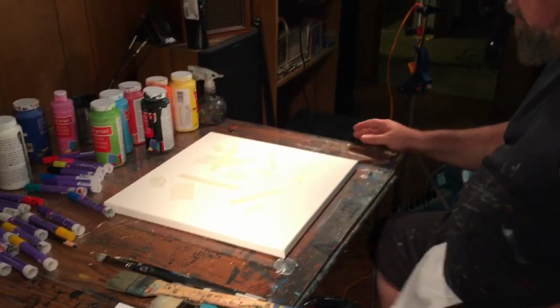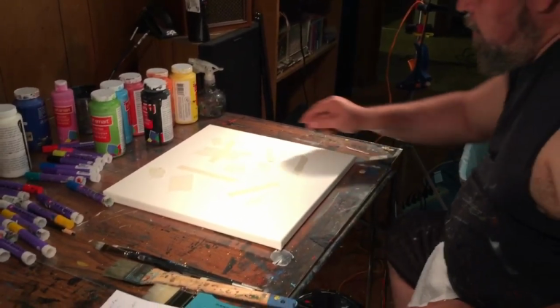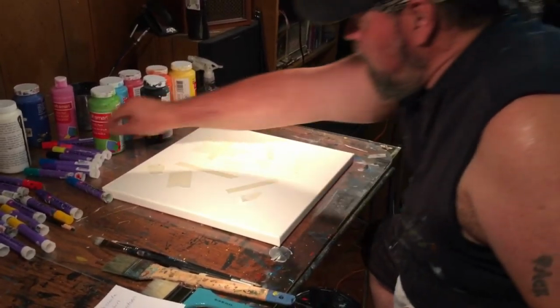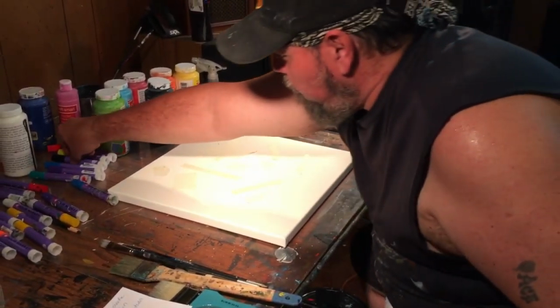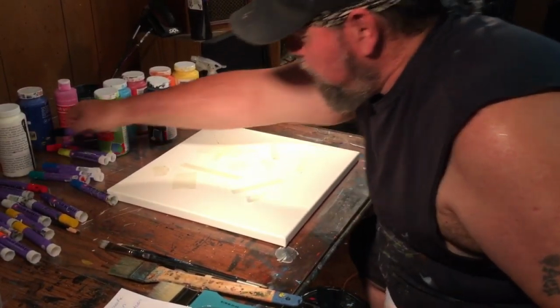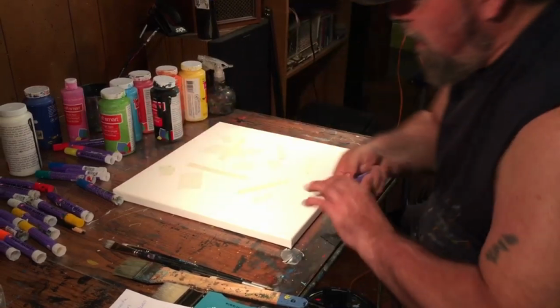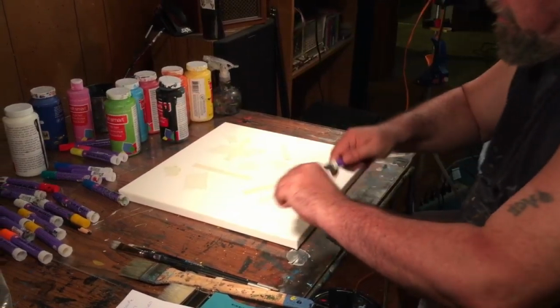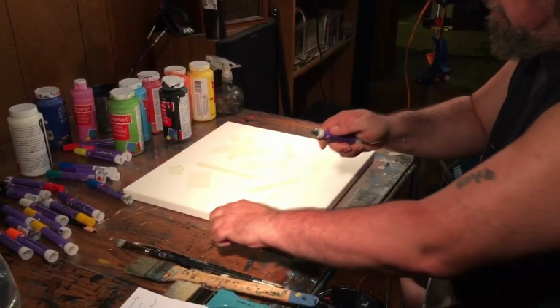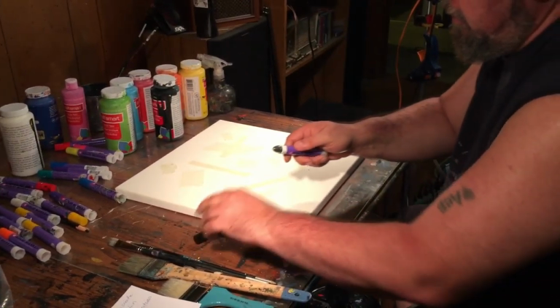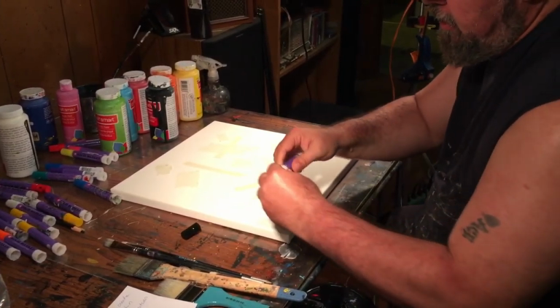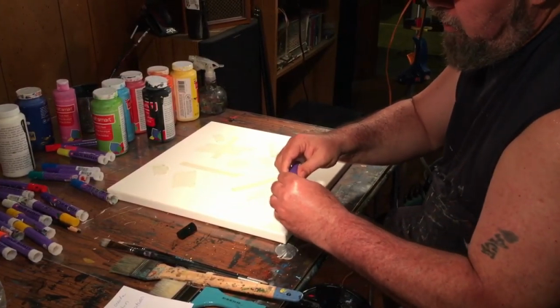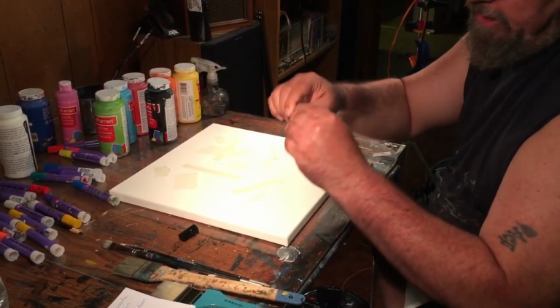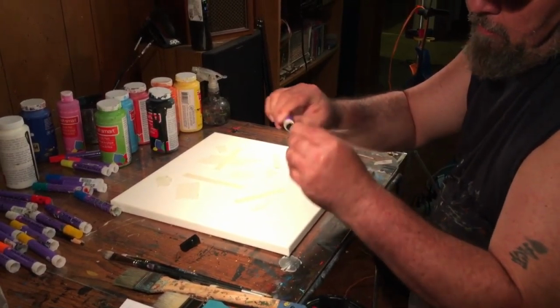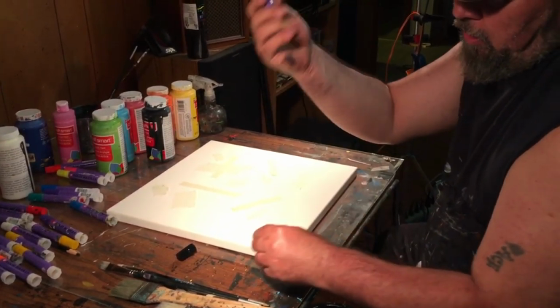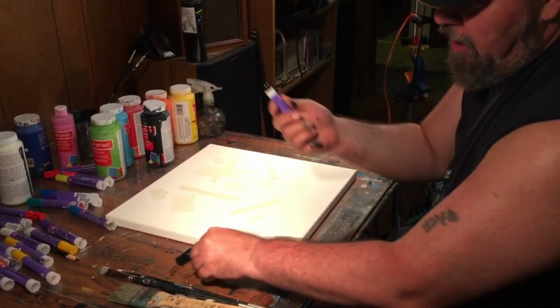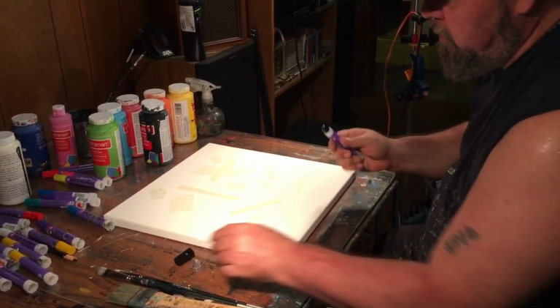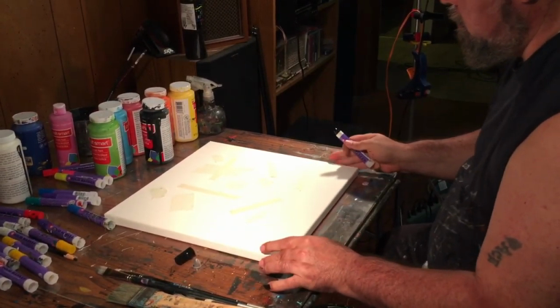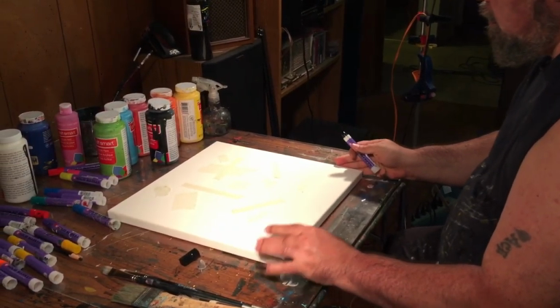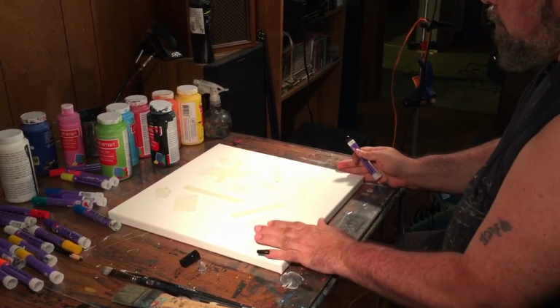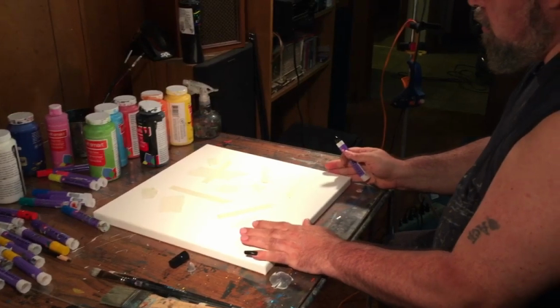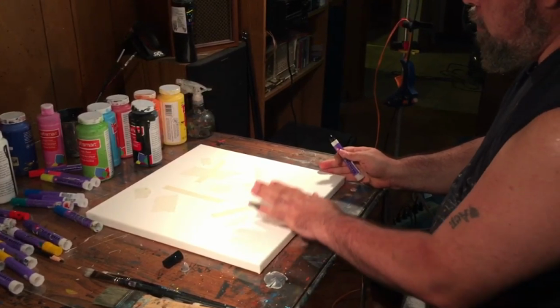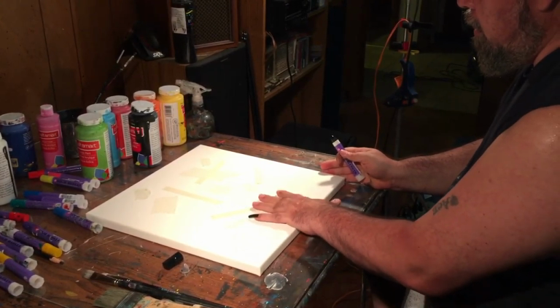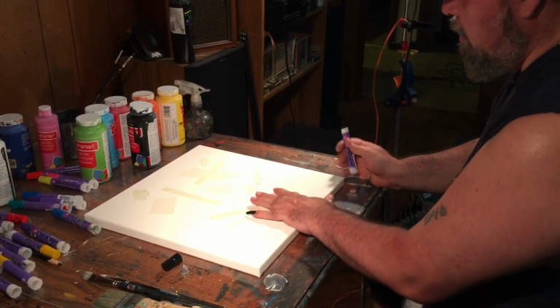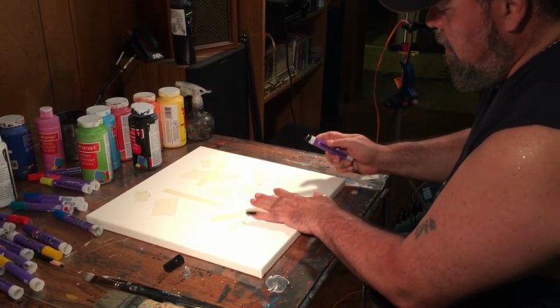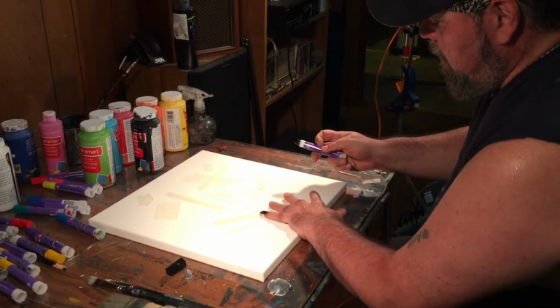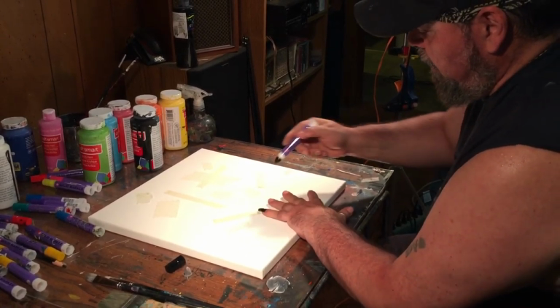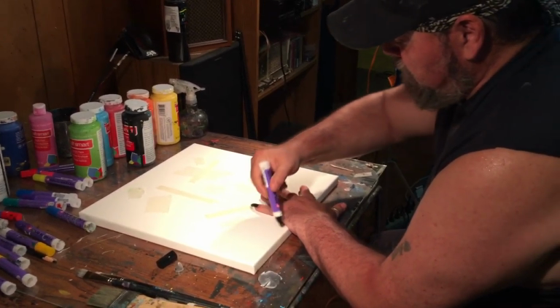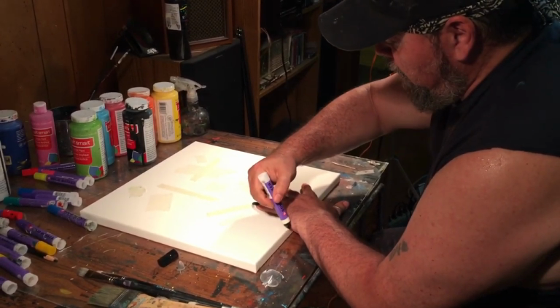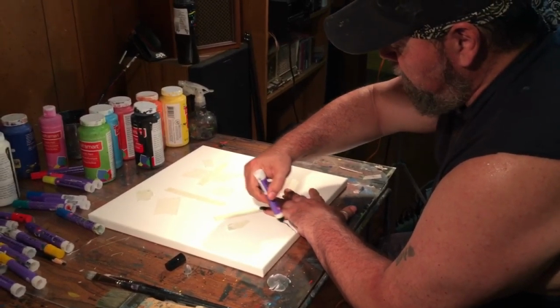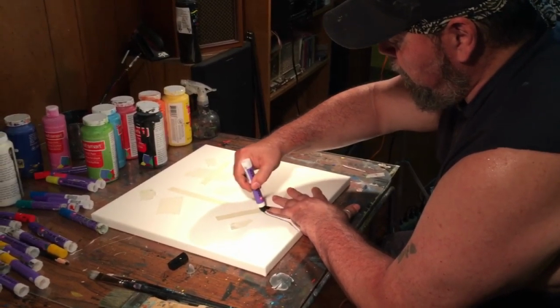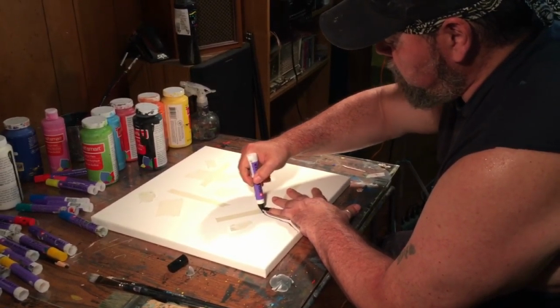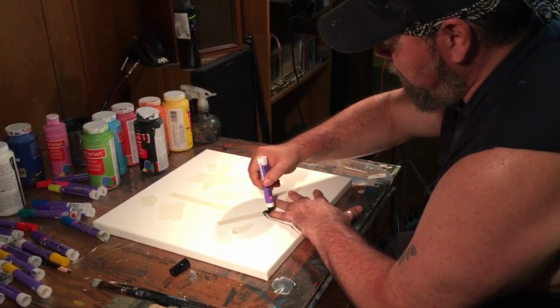I'm gonna get a funky block here and take the little lipstick cap off, because they put a little cap on these. Now we're gonna start out with a little hand — part of my hand here. We go, use my hand.